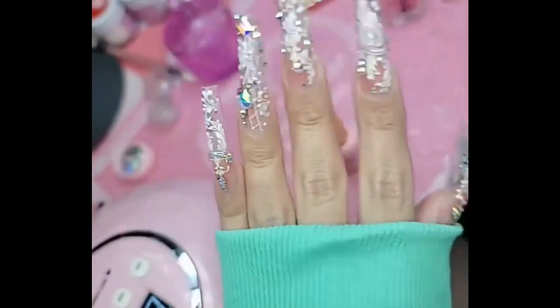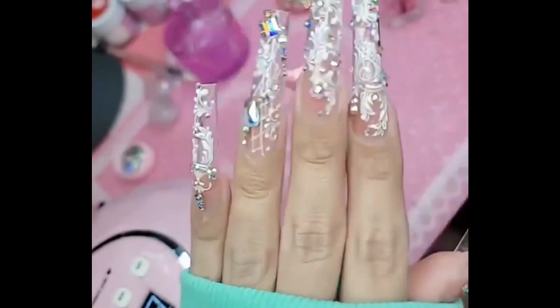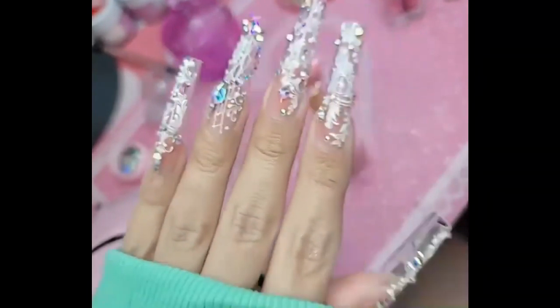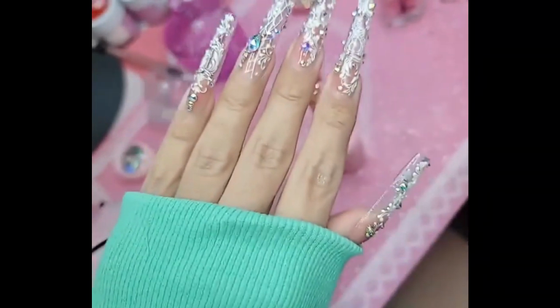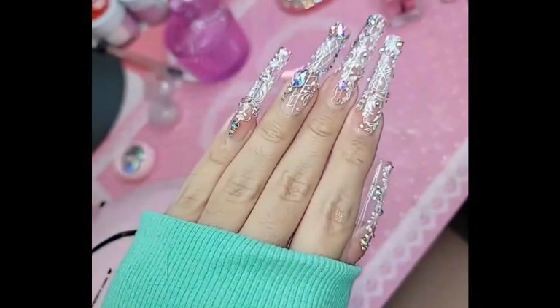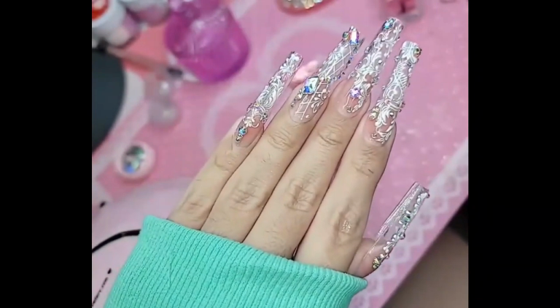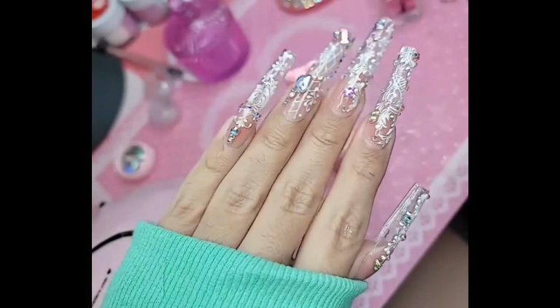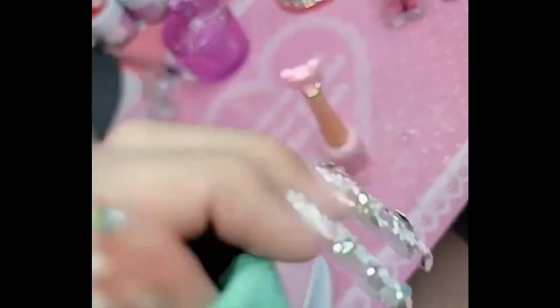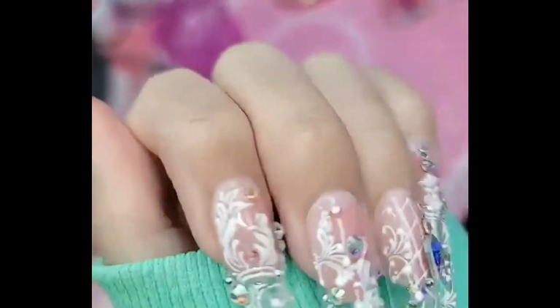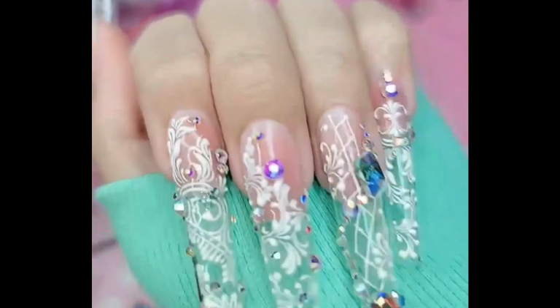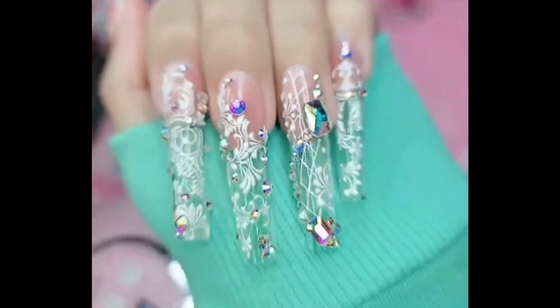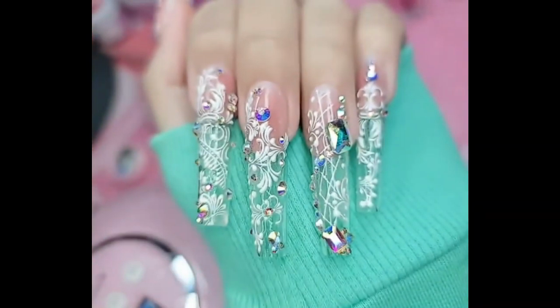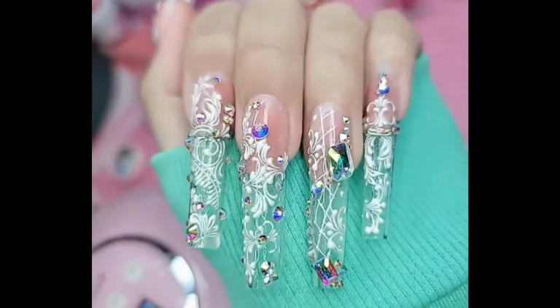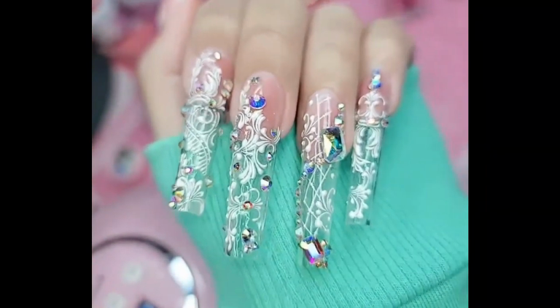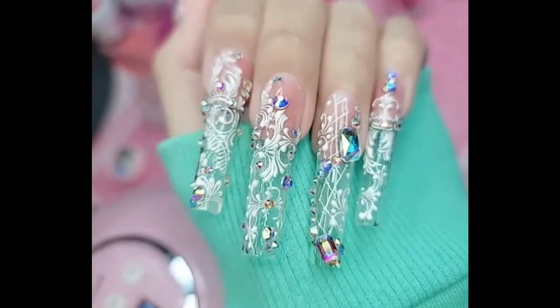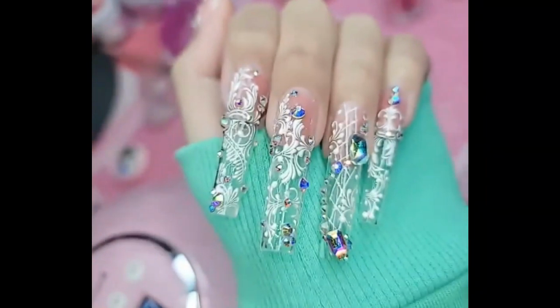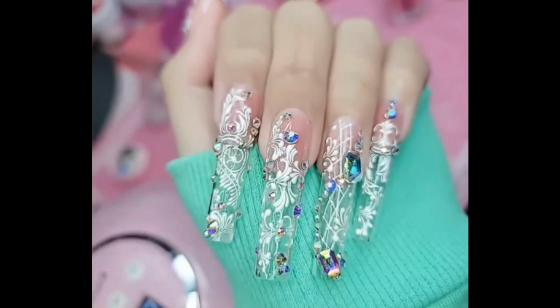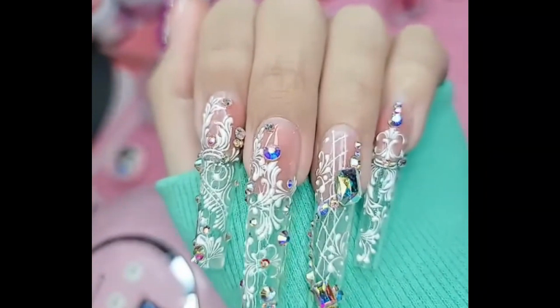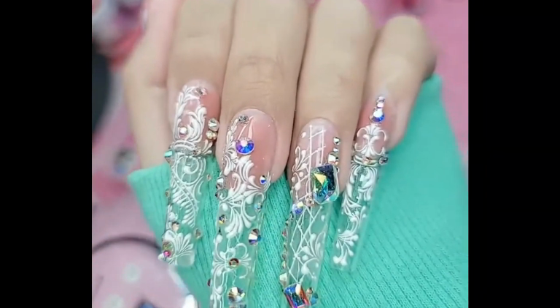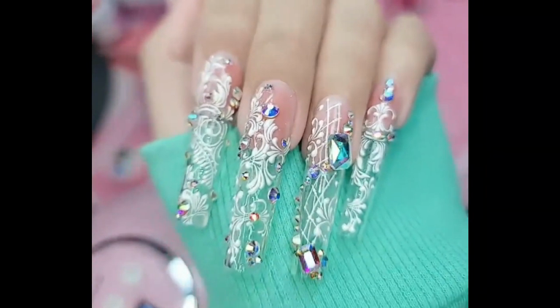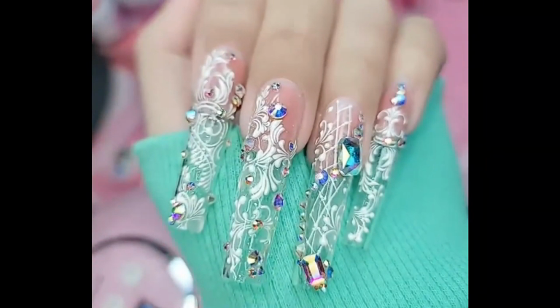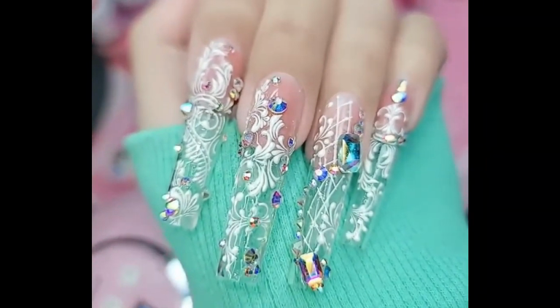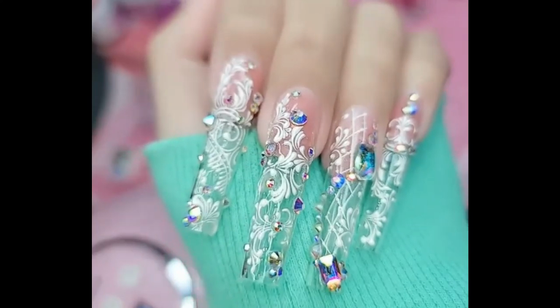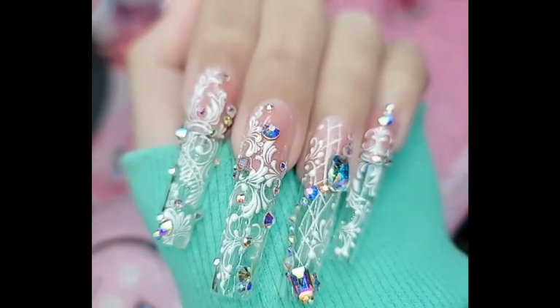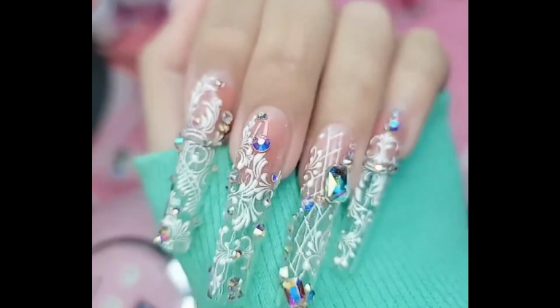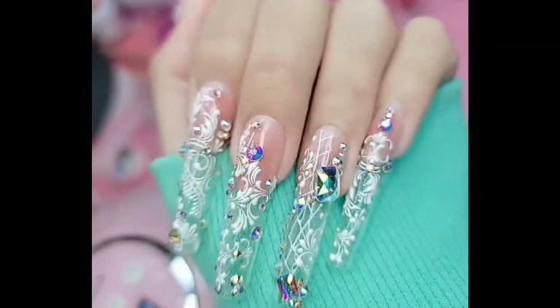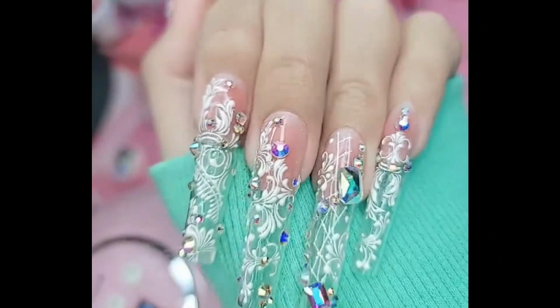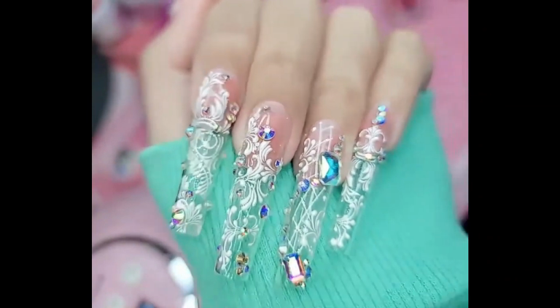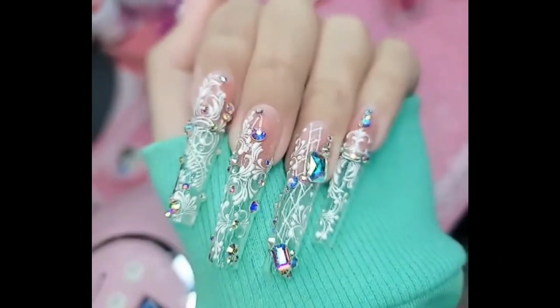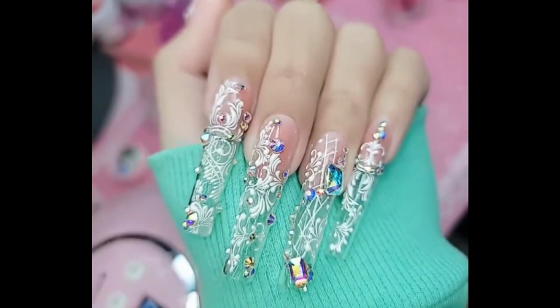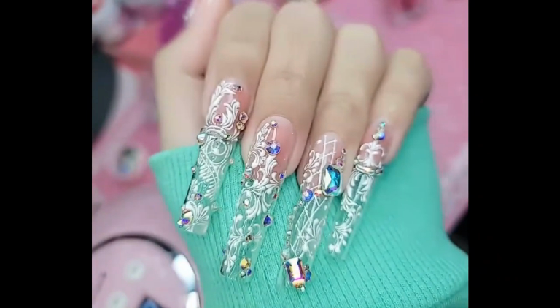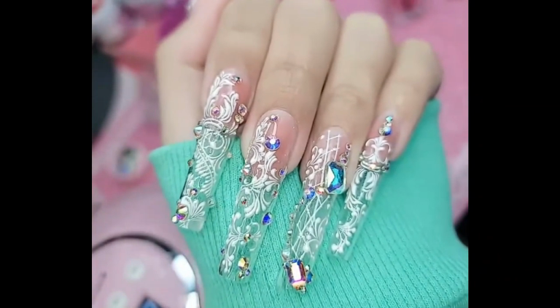Giving you a little Ariana Grande fantasy right there. Beautiful. inokuturi.com — the best nail products in the universe, proudly made here in America. I love you guys and I'll see you in the next live demo. Bye!